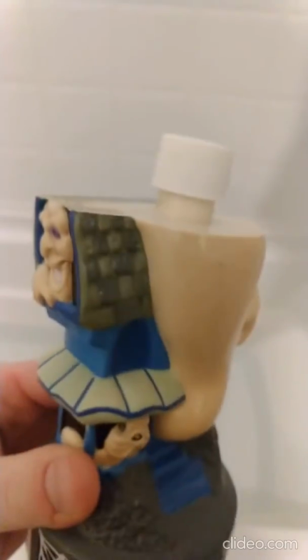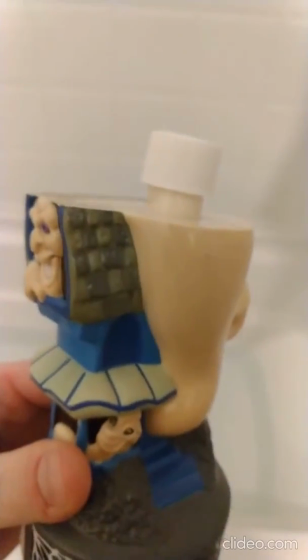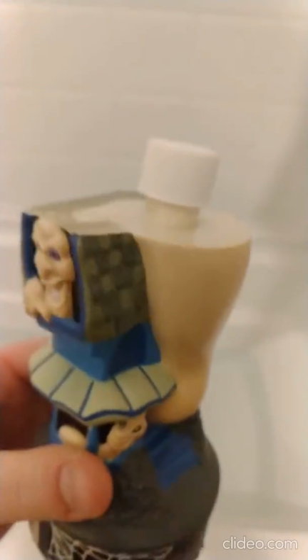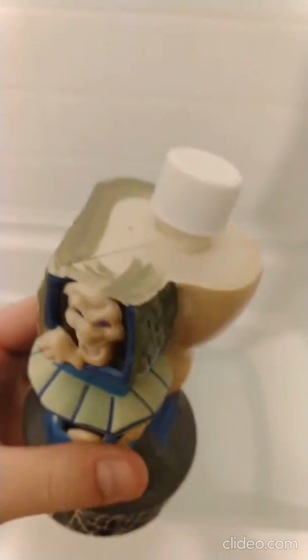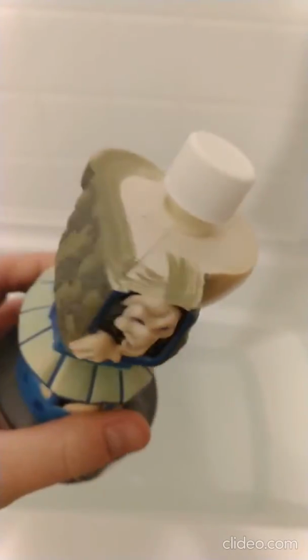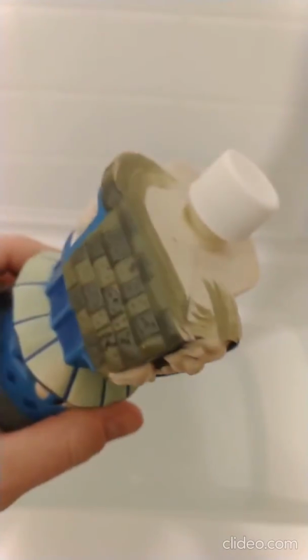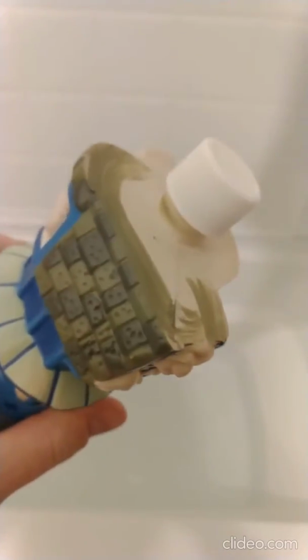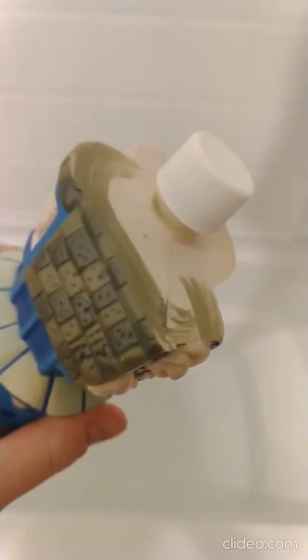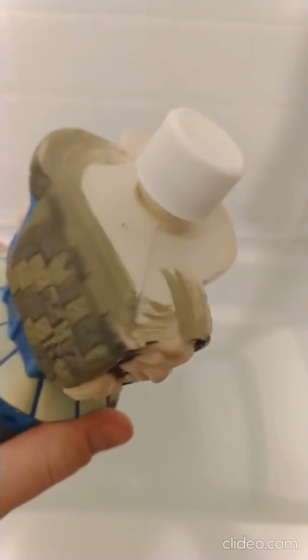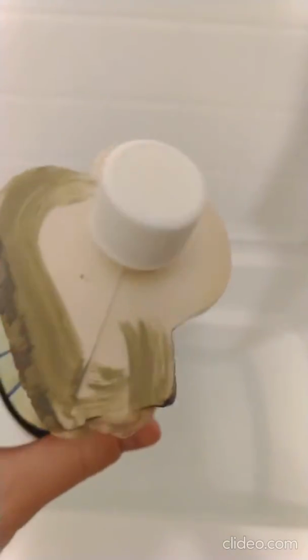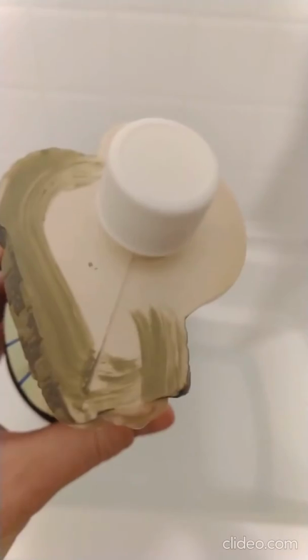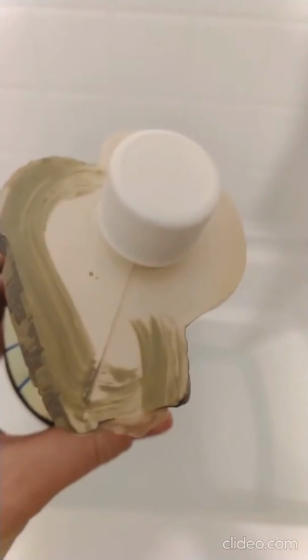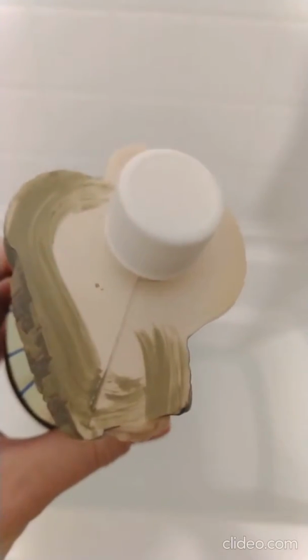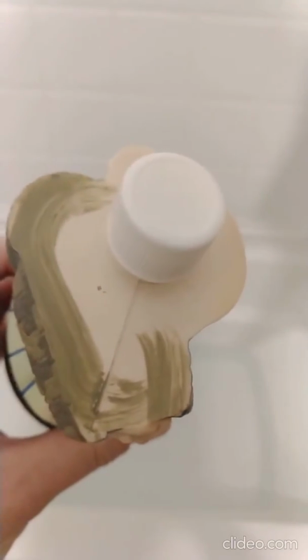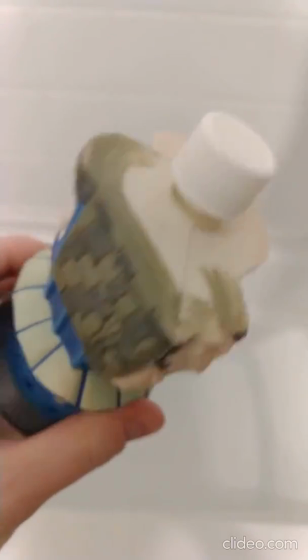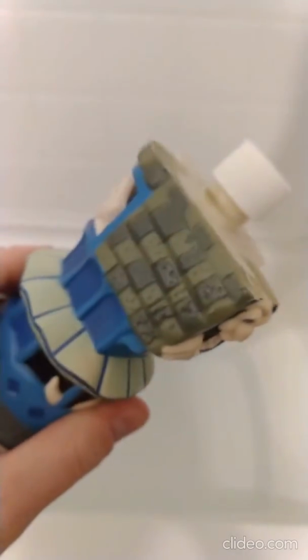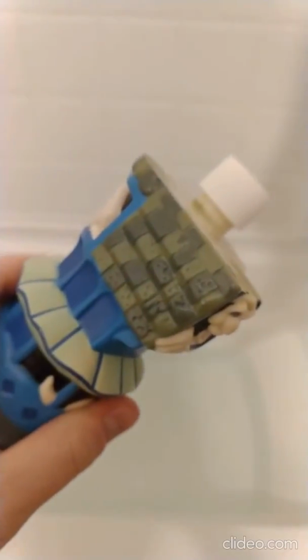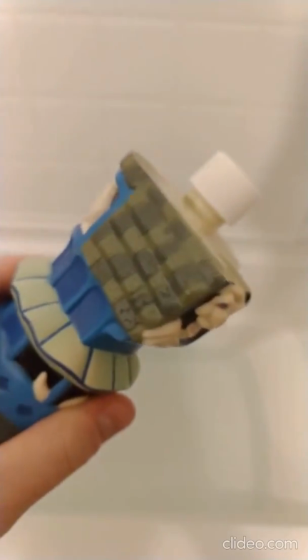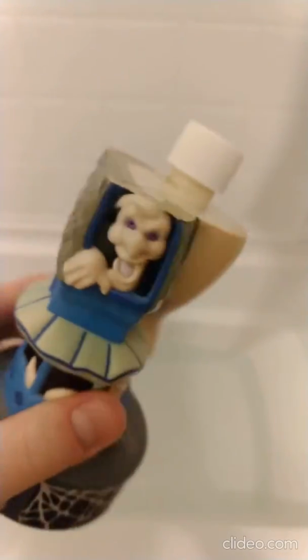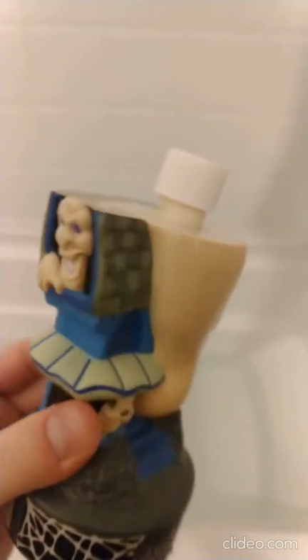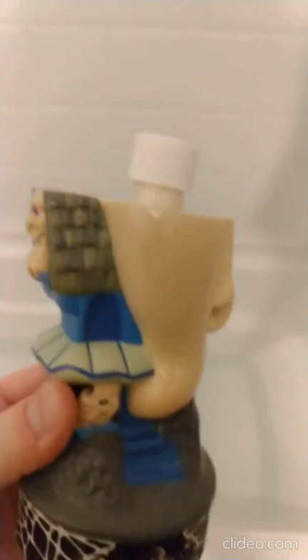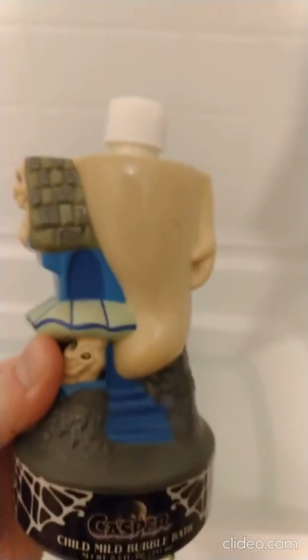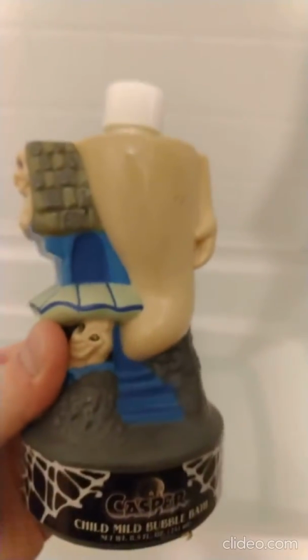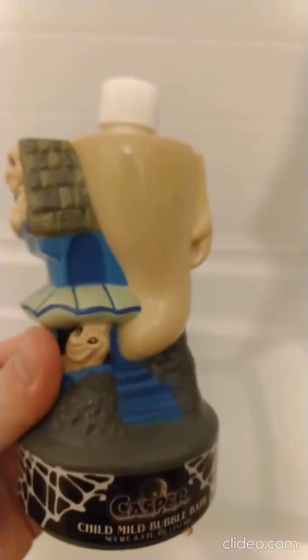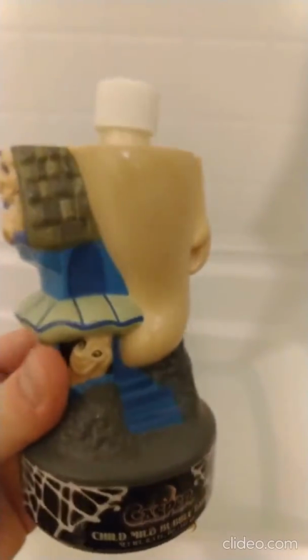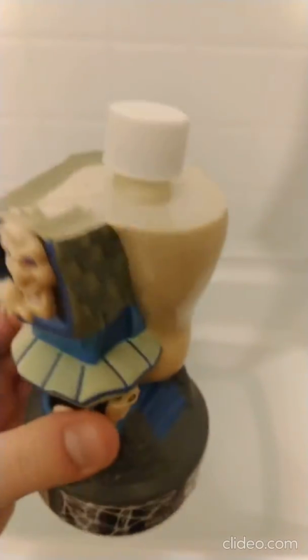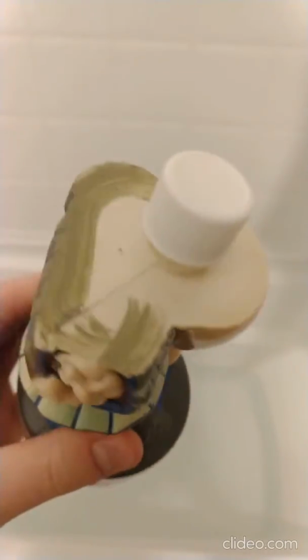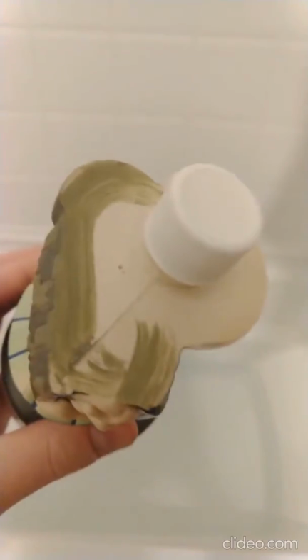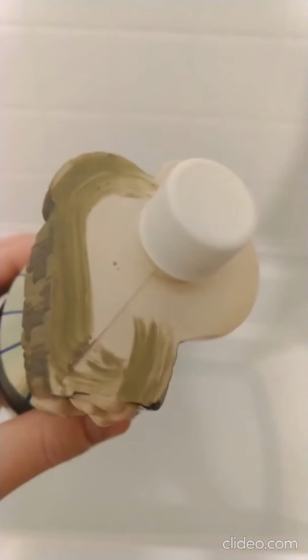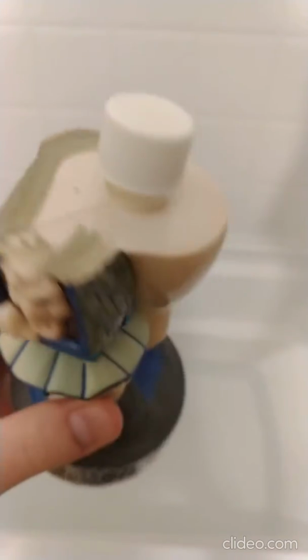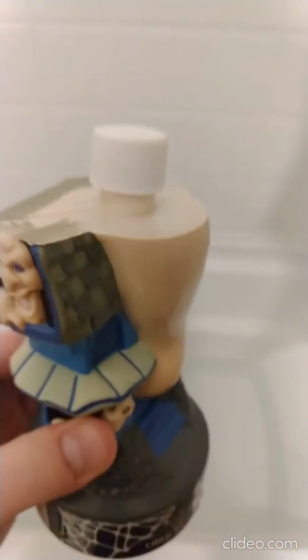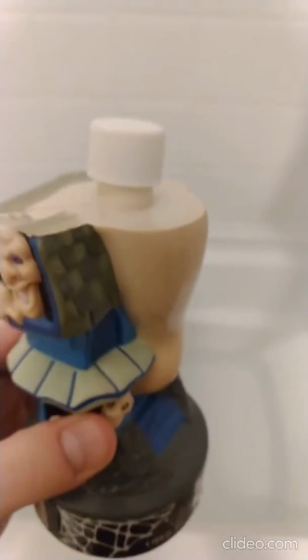Kind of an interesting cap. You take that off and you can see like the brush strokes from where they painted the plastic on here.